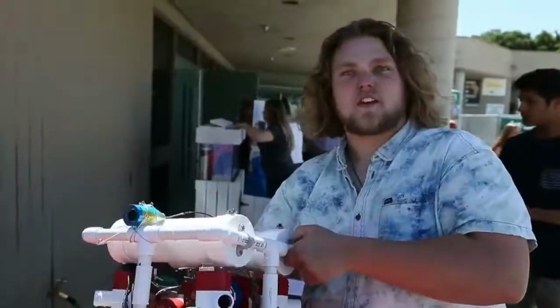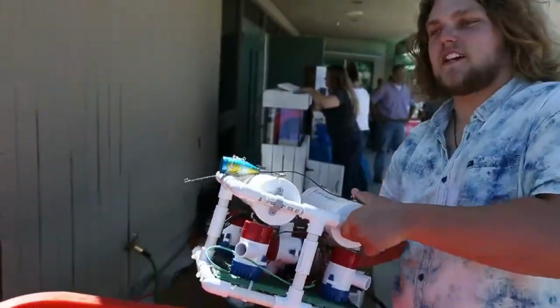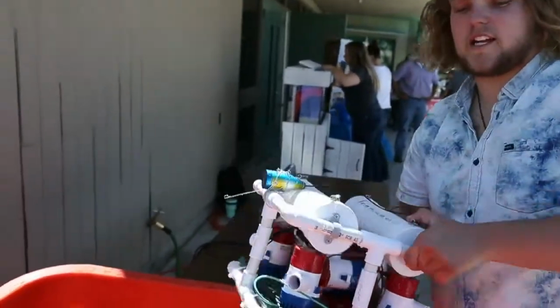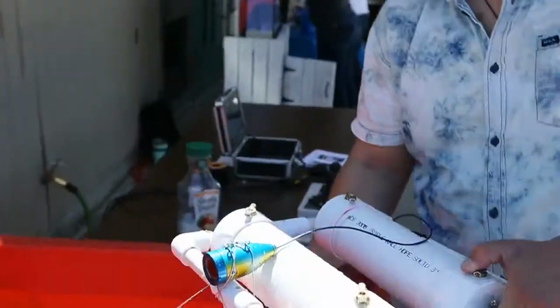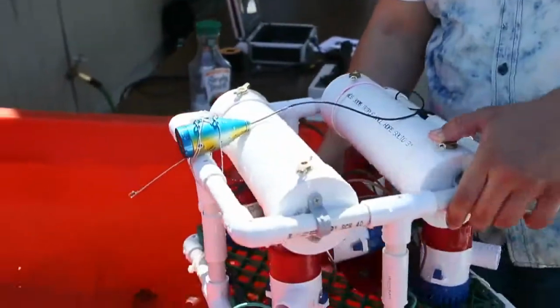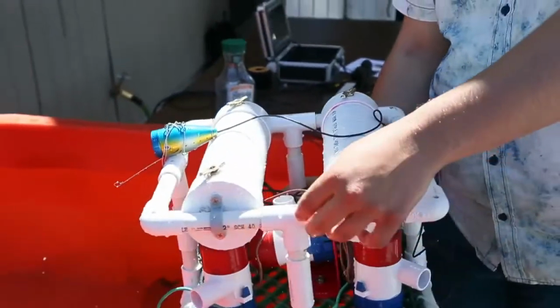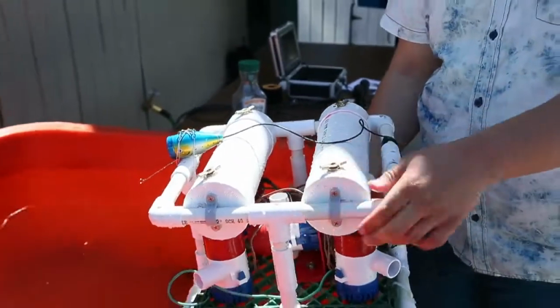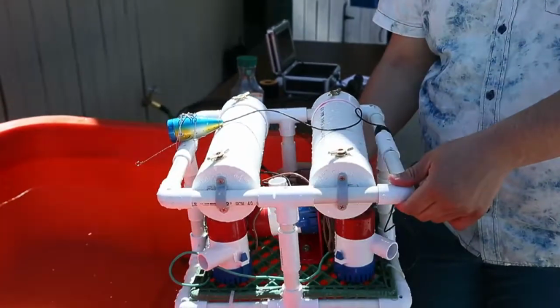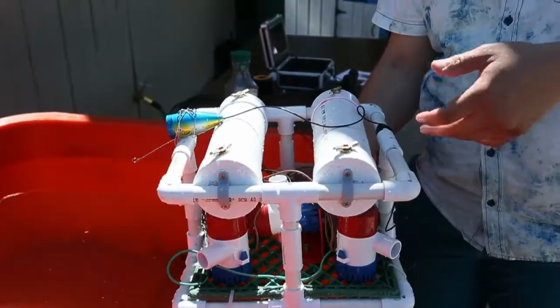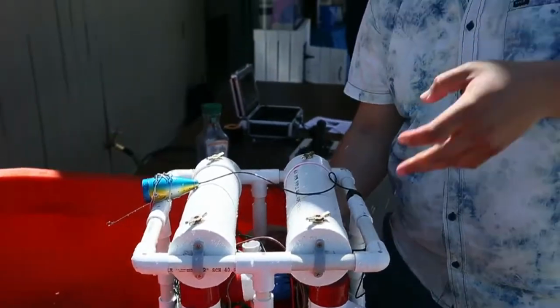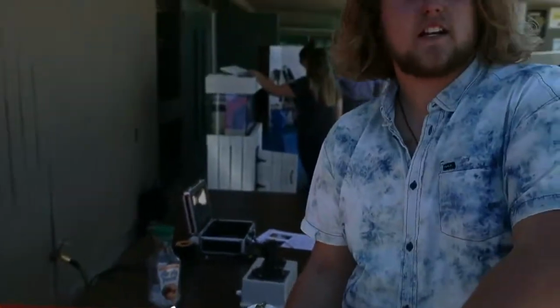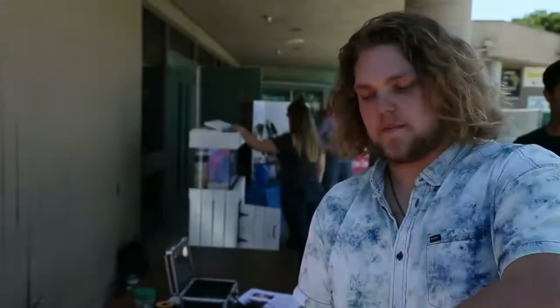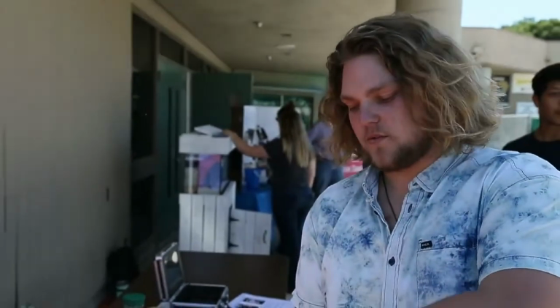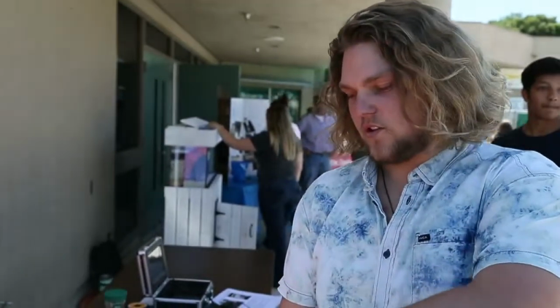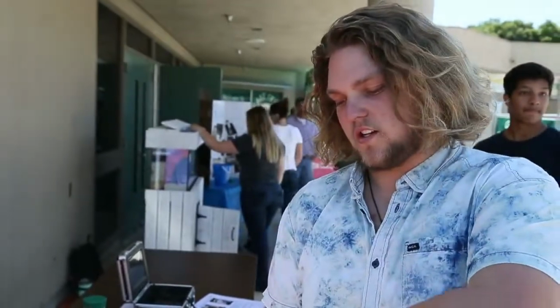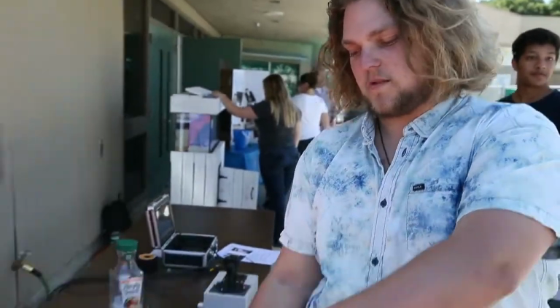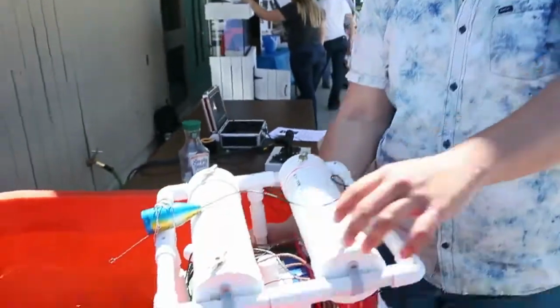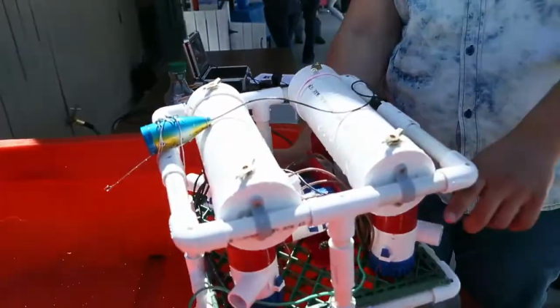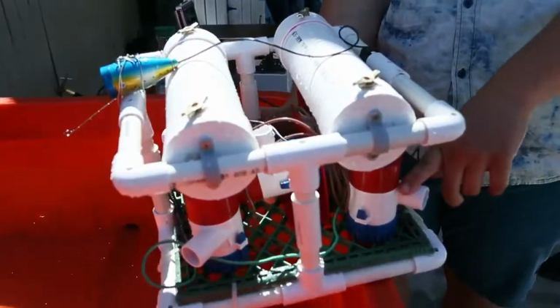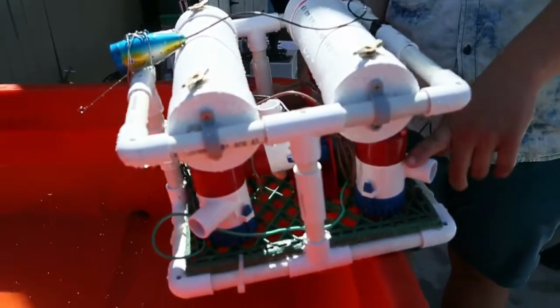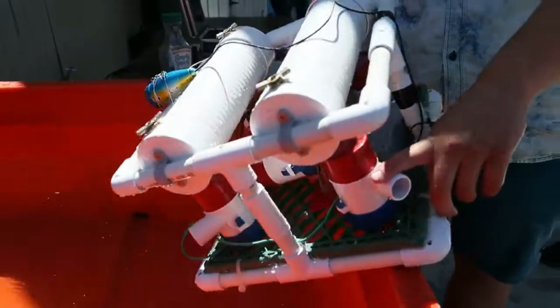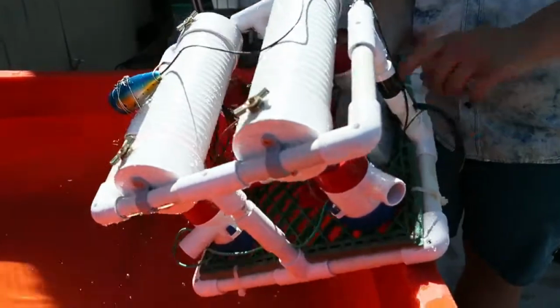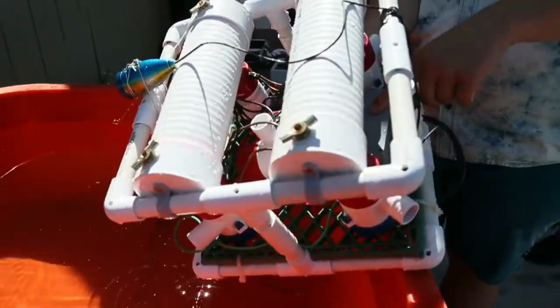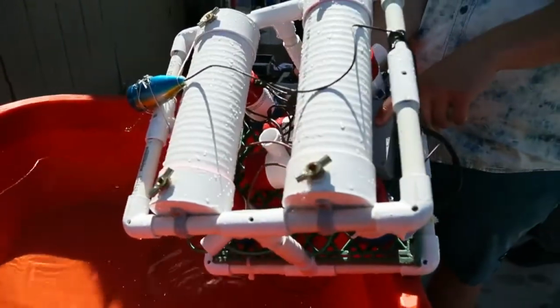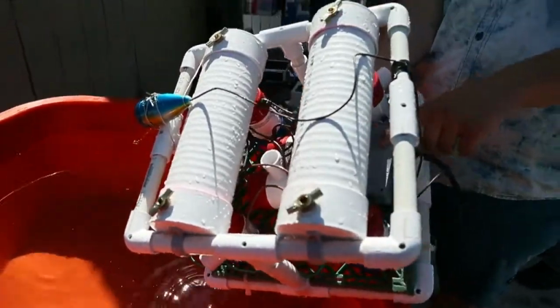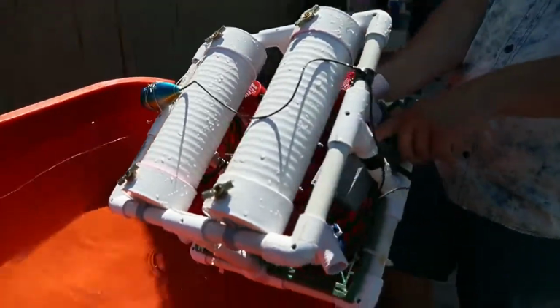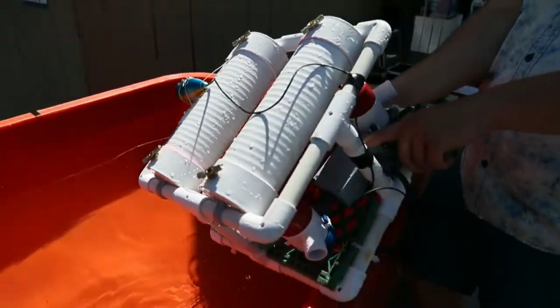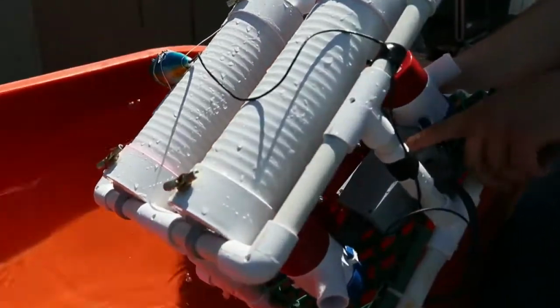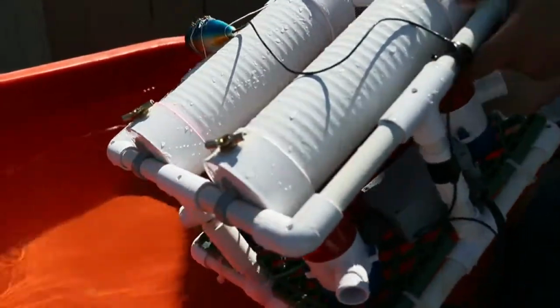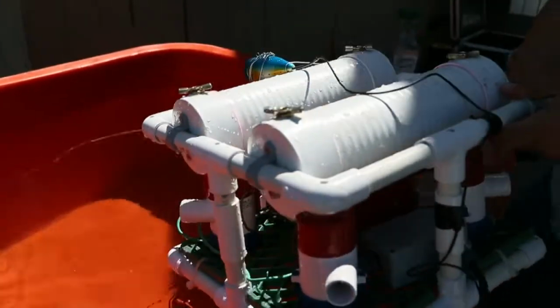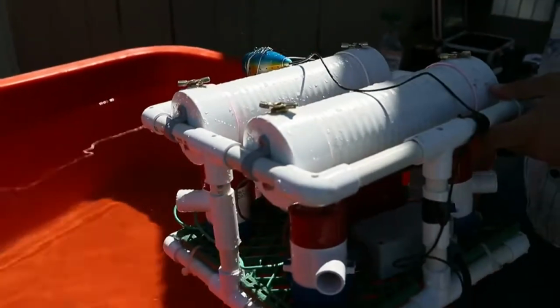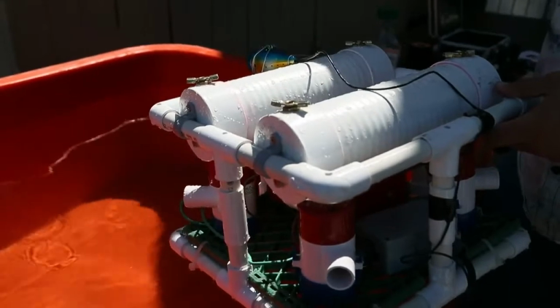I built a fully submersible that frames wet, so that means the water goes into it. I built two floats using three inch PVC pipes. I have six bilge pumps. I have a 10 terminal control box and it's connected to a car battery over there.